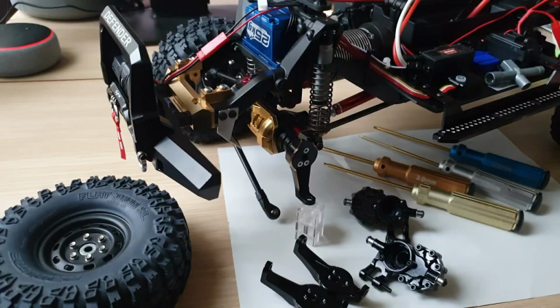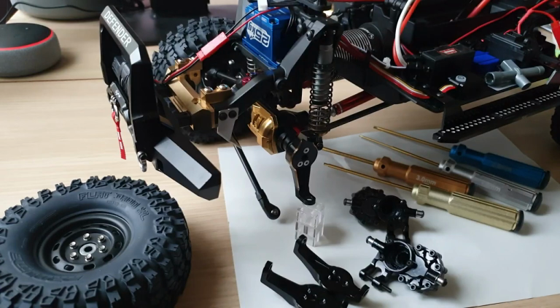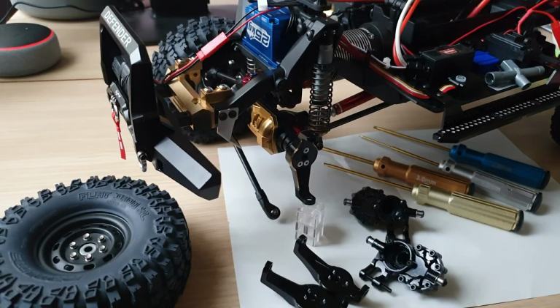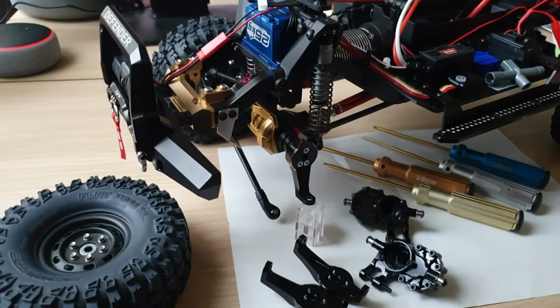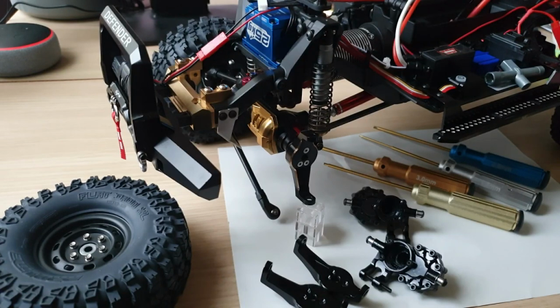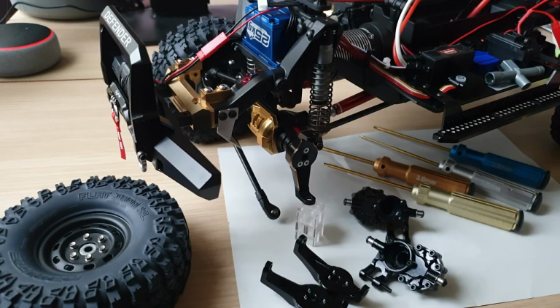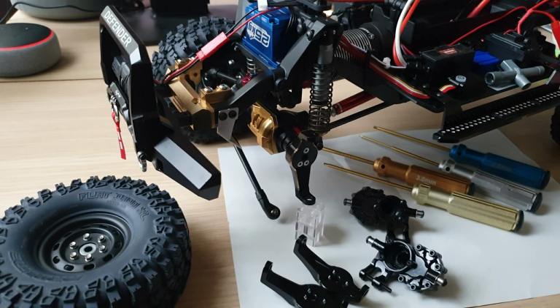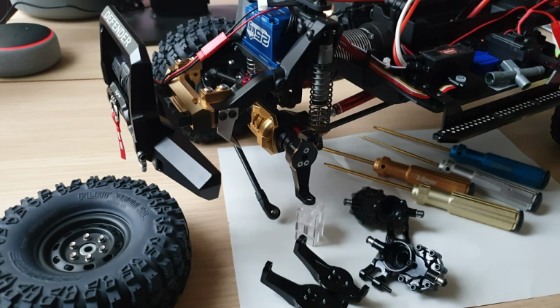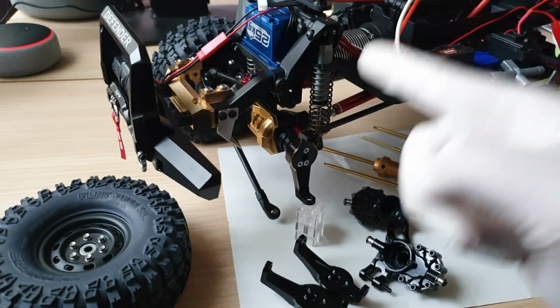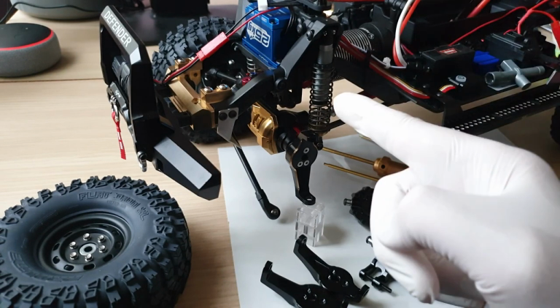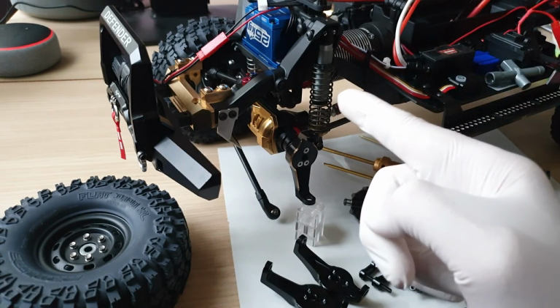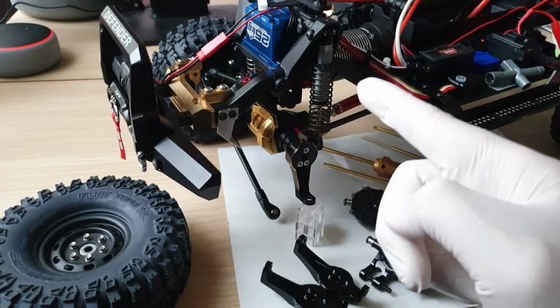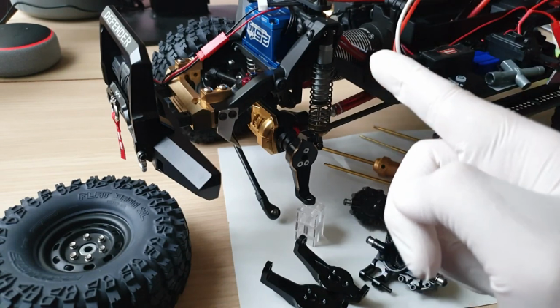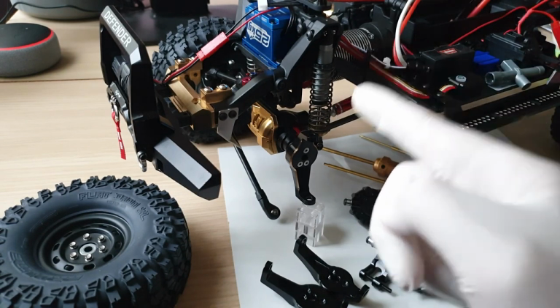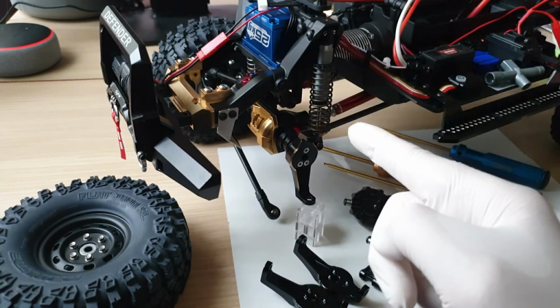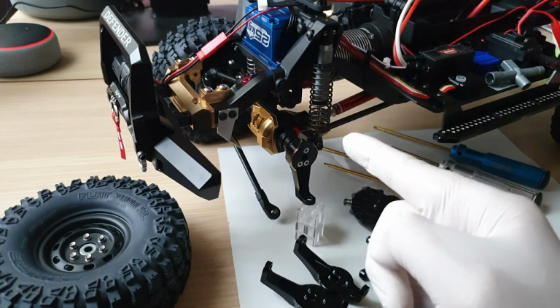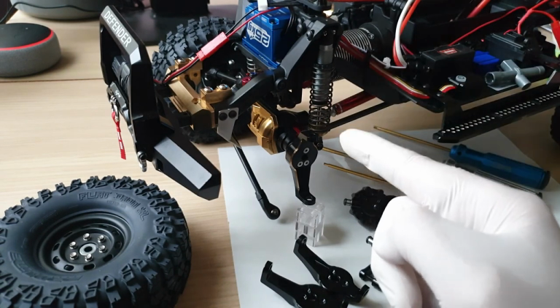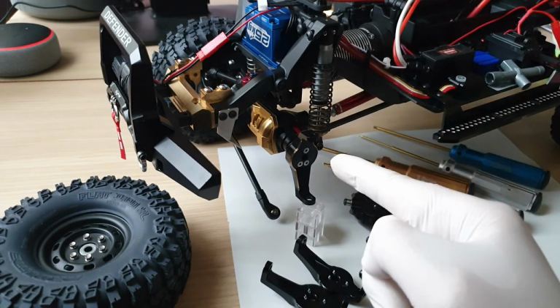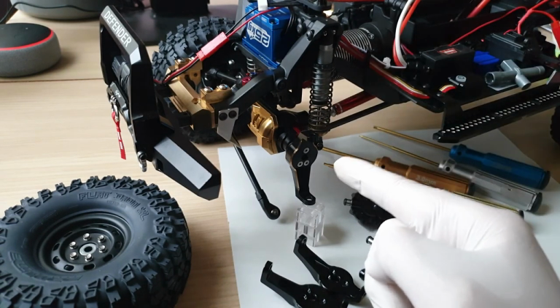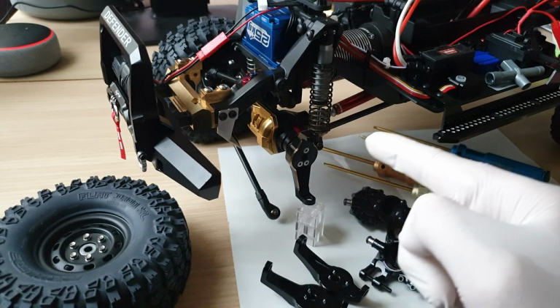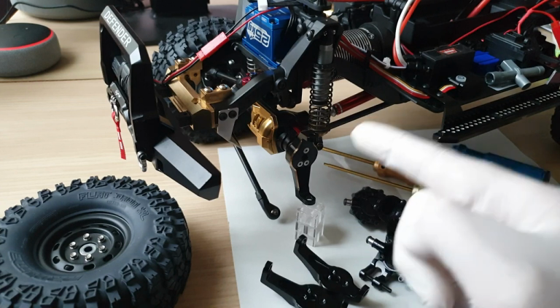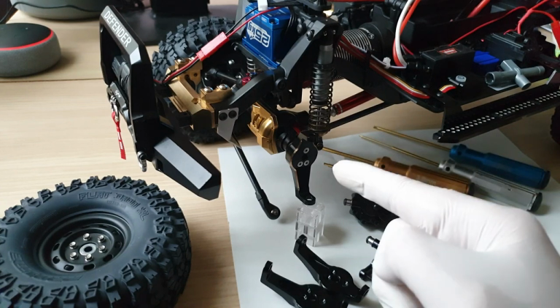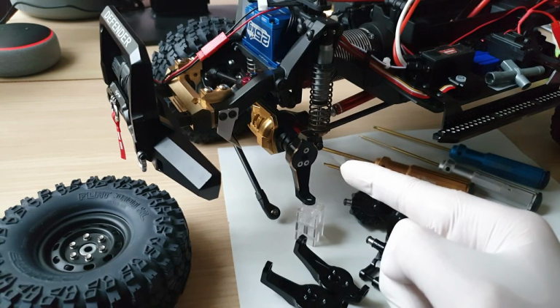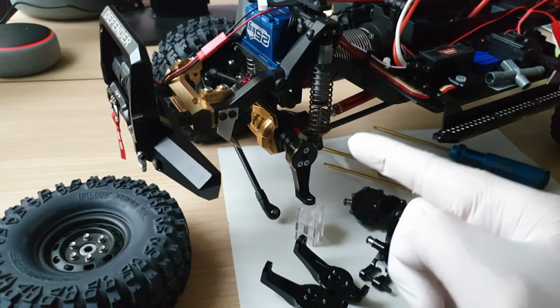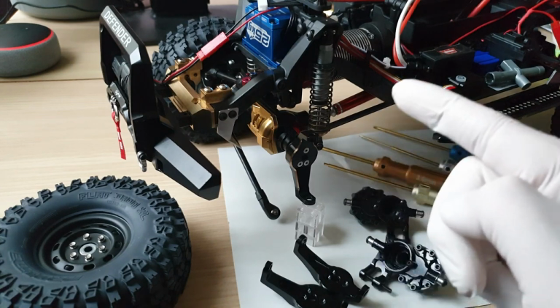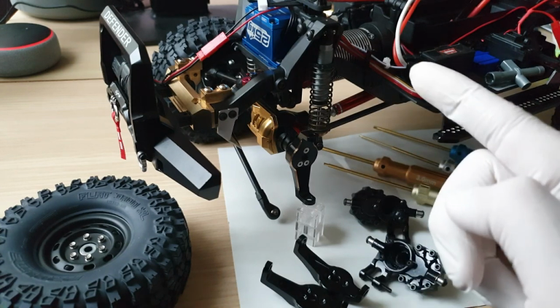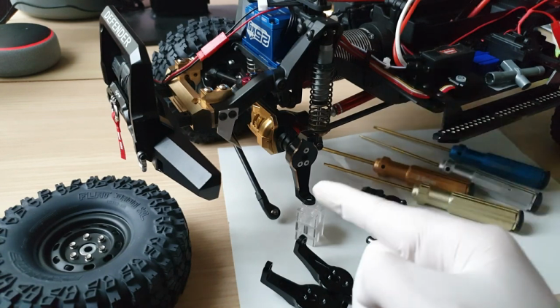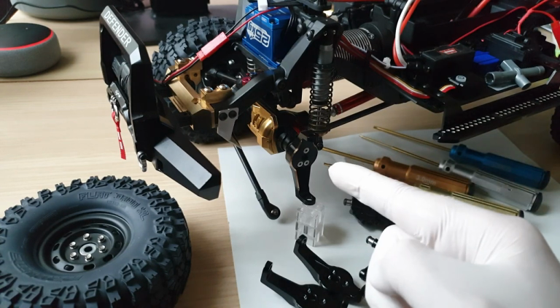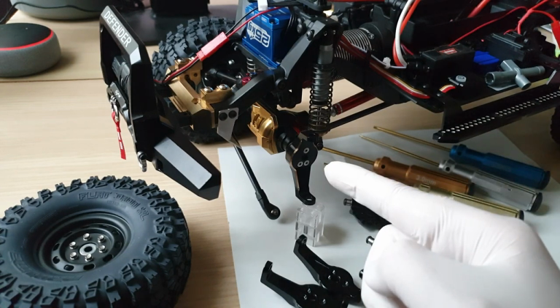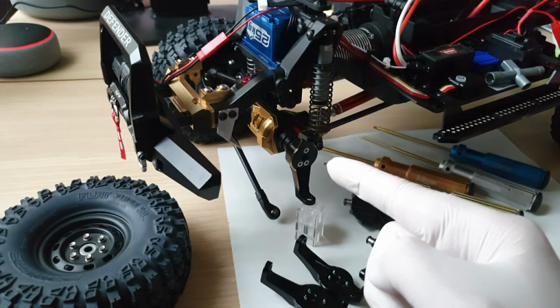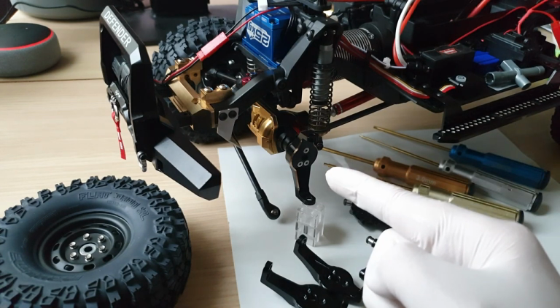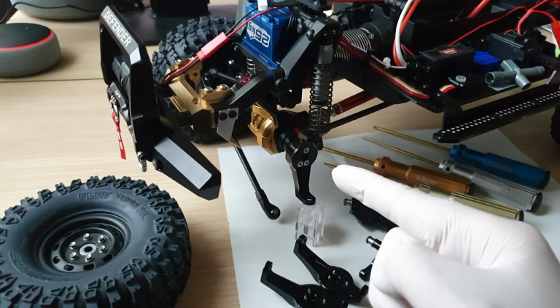Hey guys! Guess what? I'm taking apart my TRX4 again for some upgrades. If you want to know what I'm doing, stay tuned!